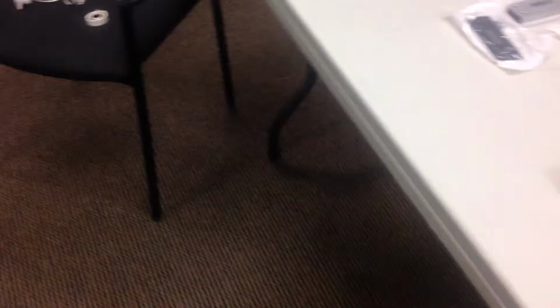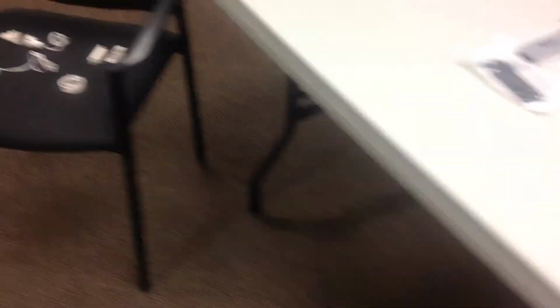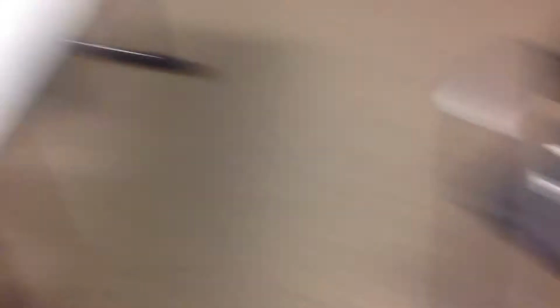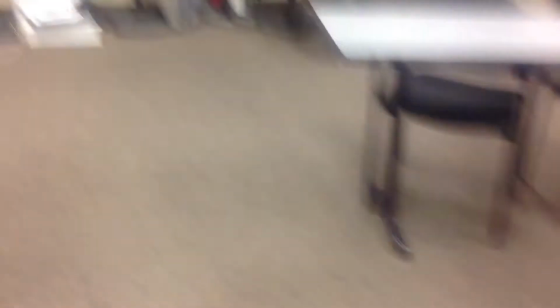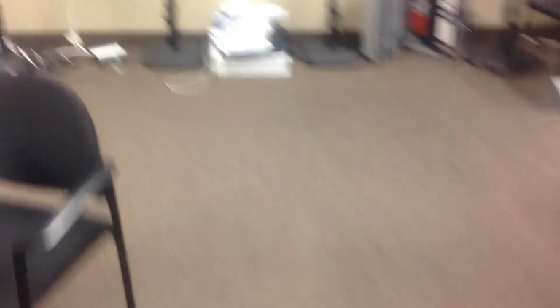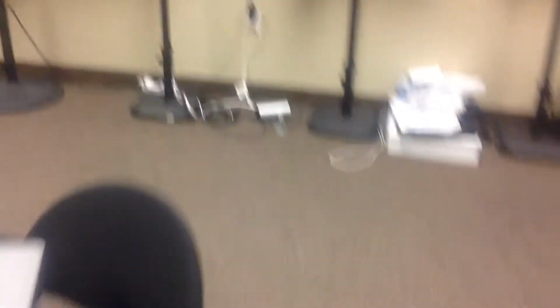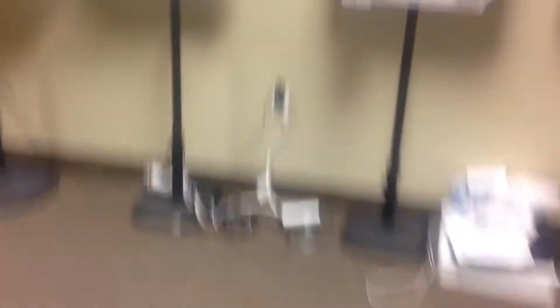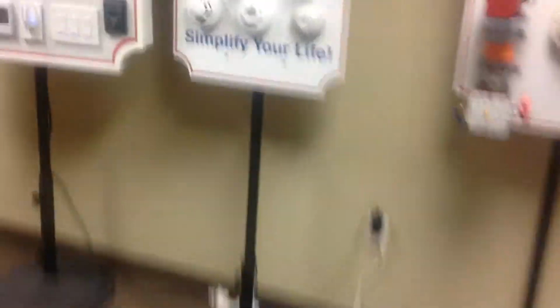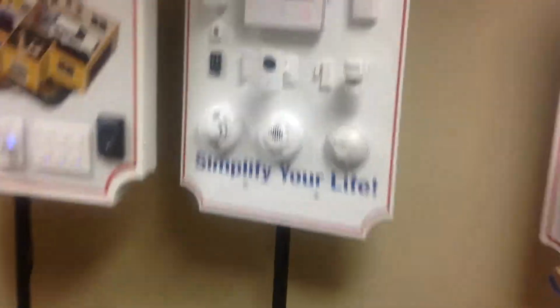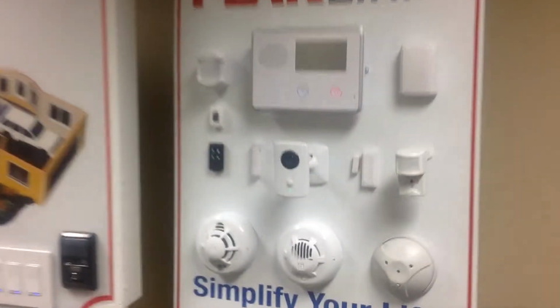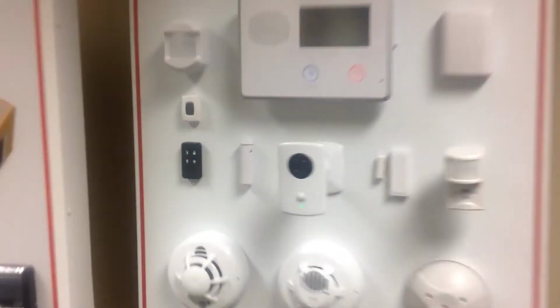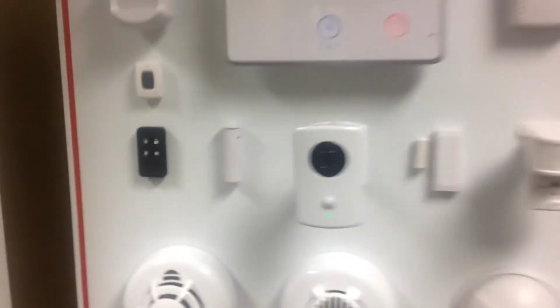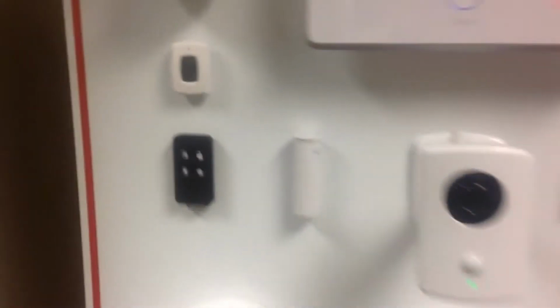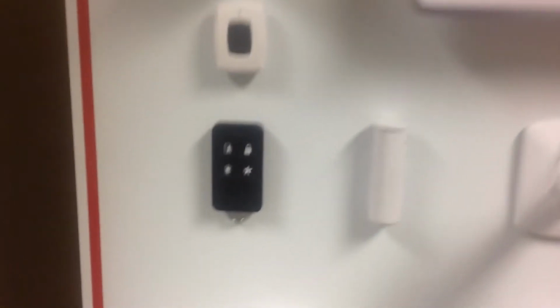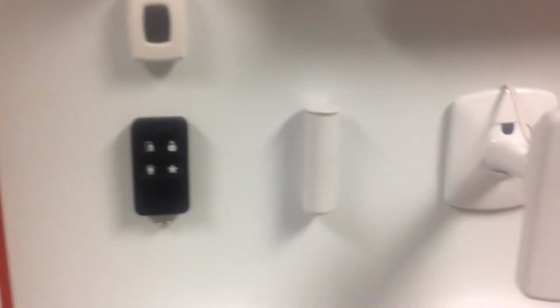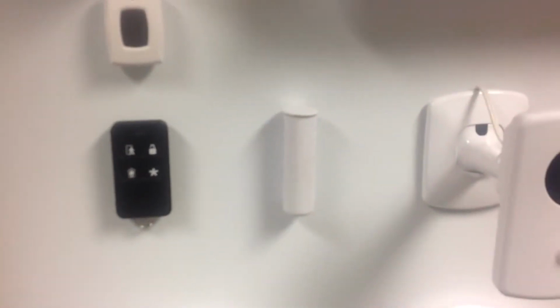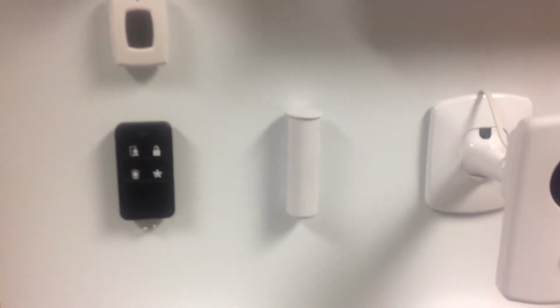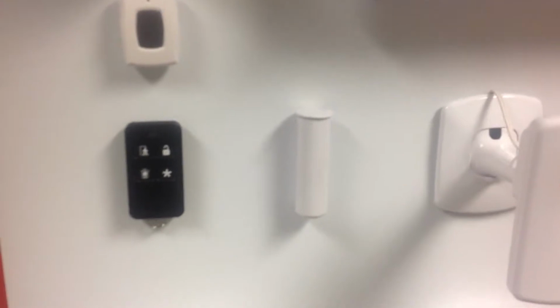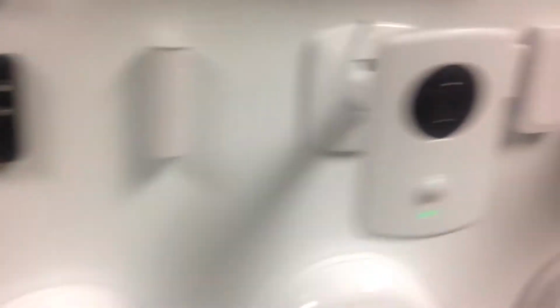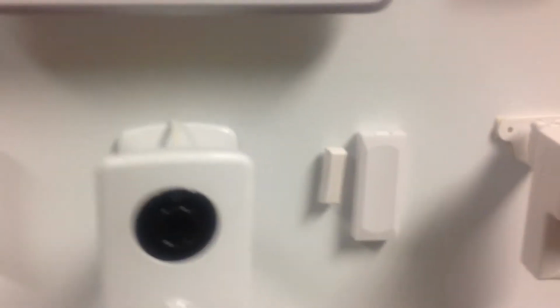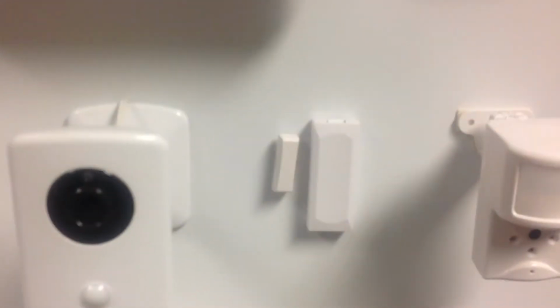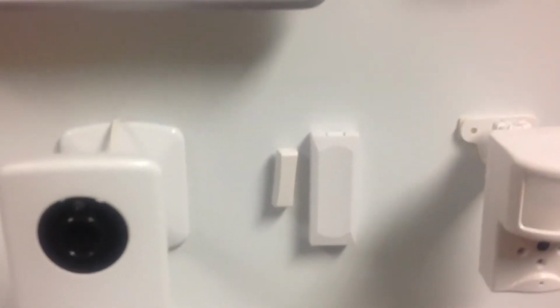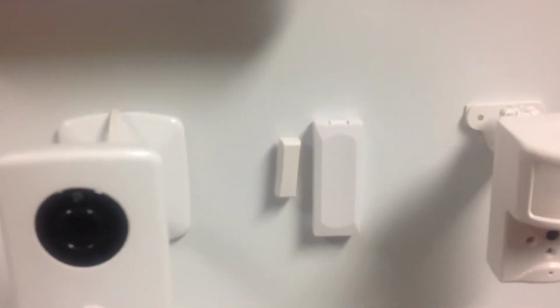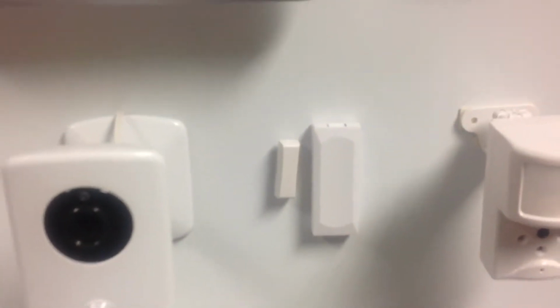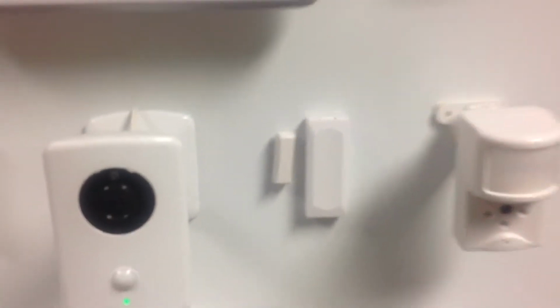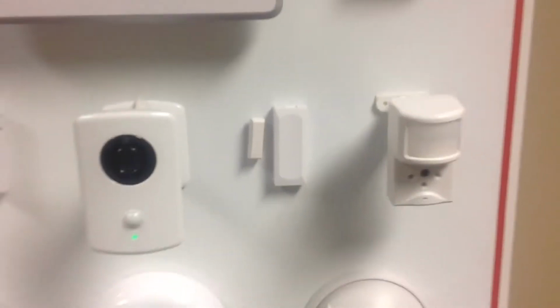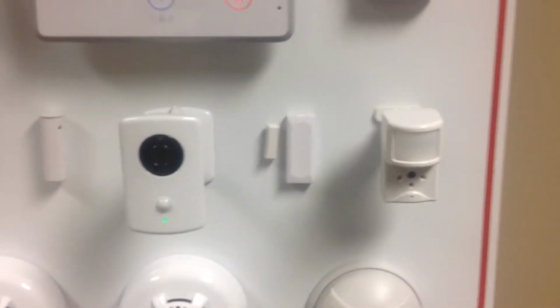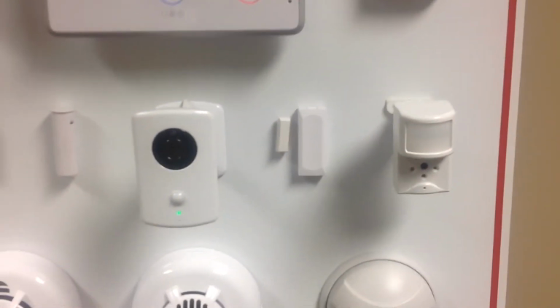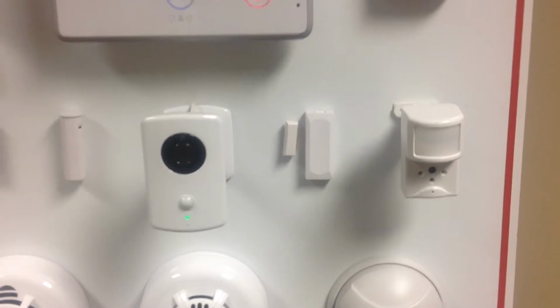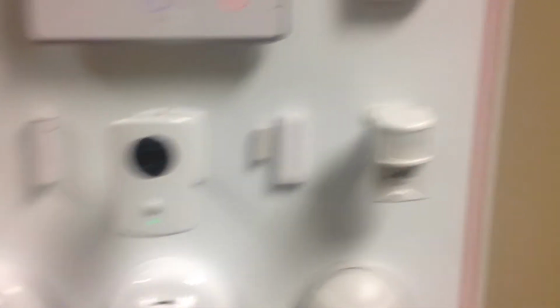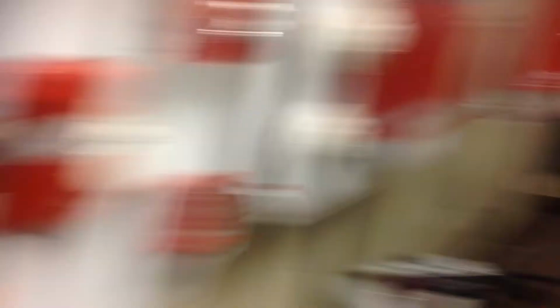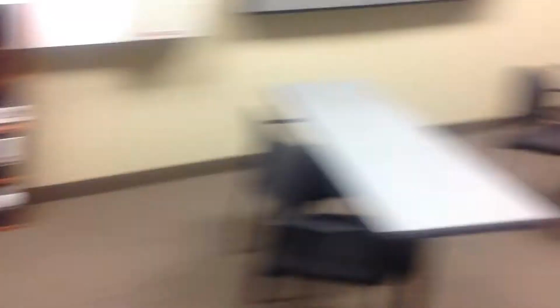So you can see we have several different types of contacts. And then on our wireless systems, we have recessed contacts that are wireless and have a battery in them, and a surface mount contact that also has a battery in it.